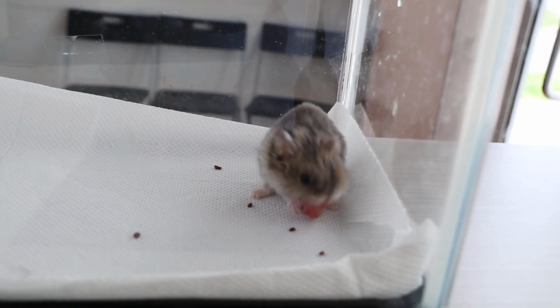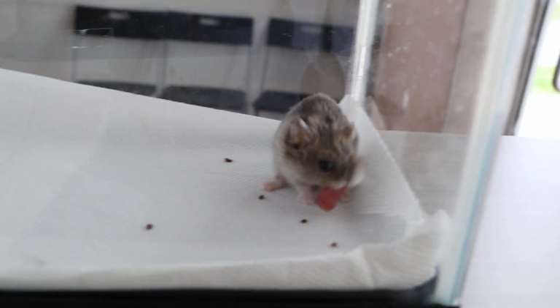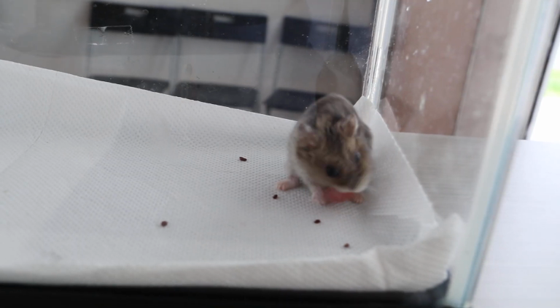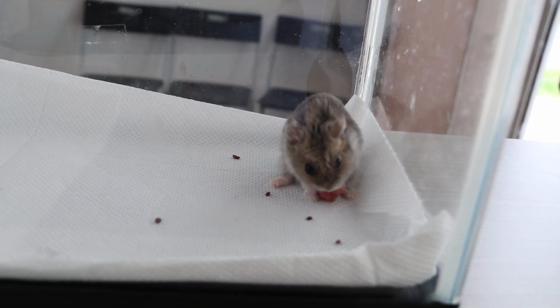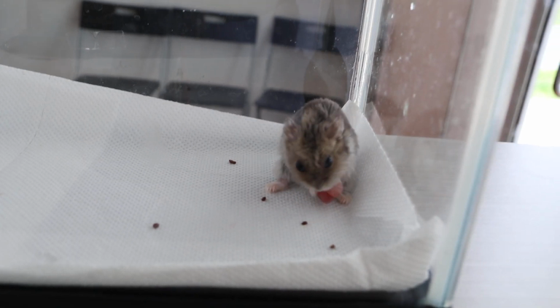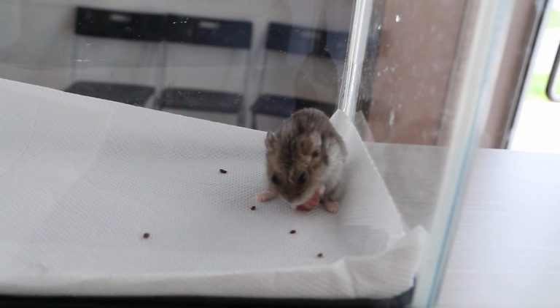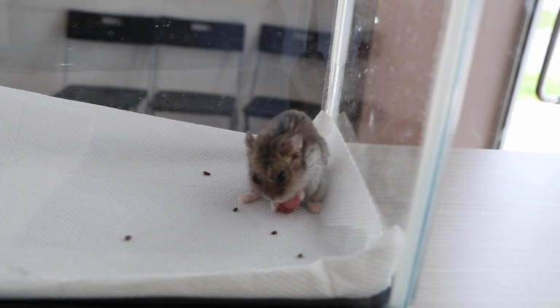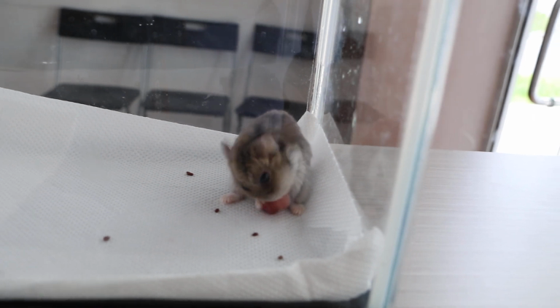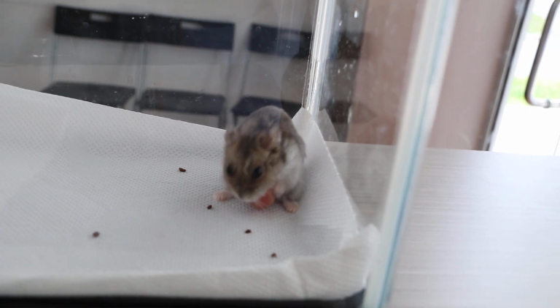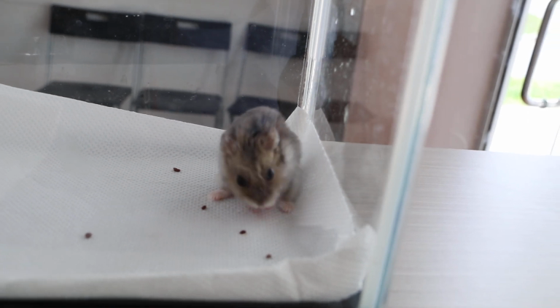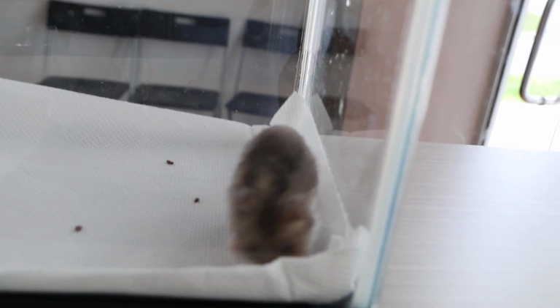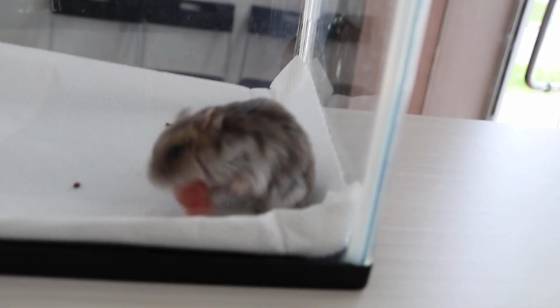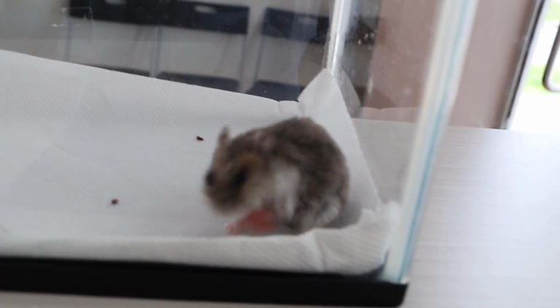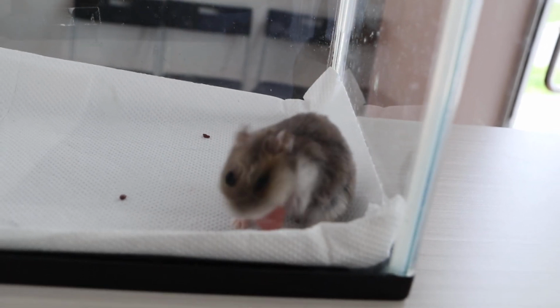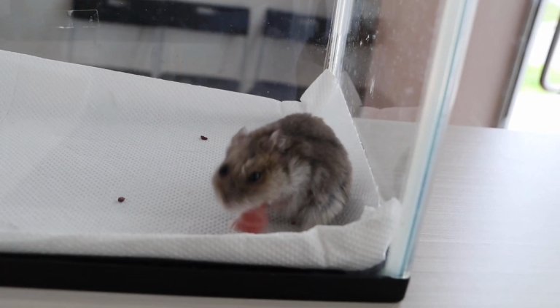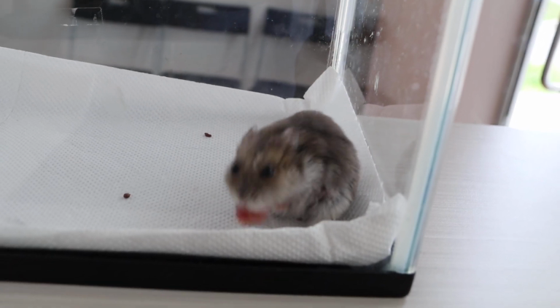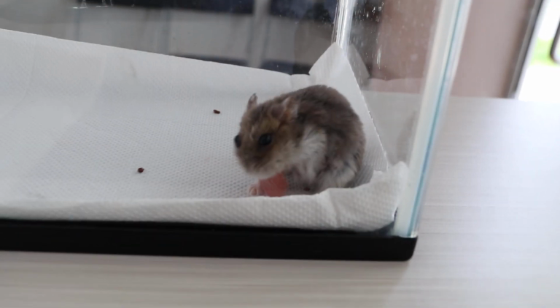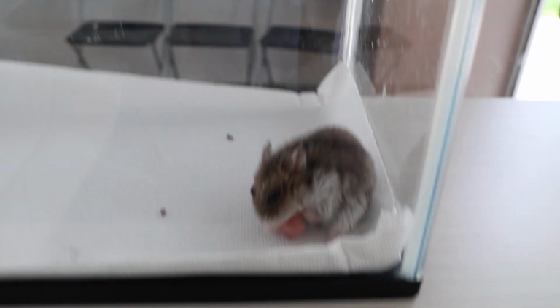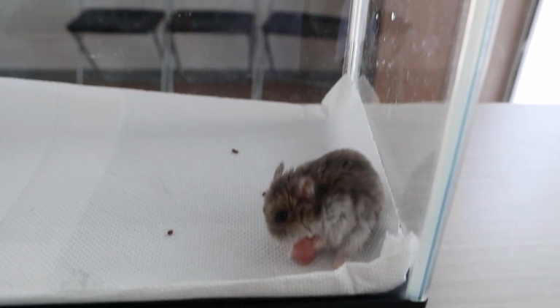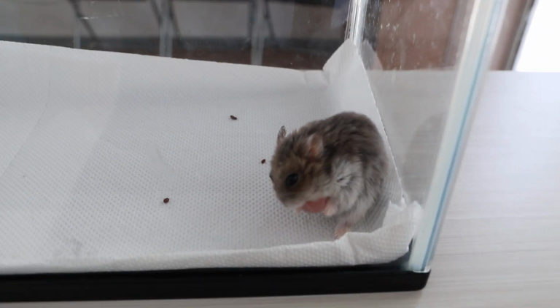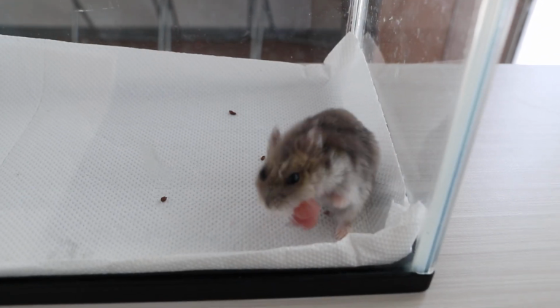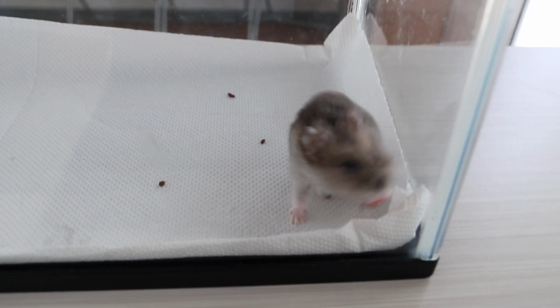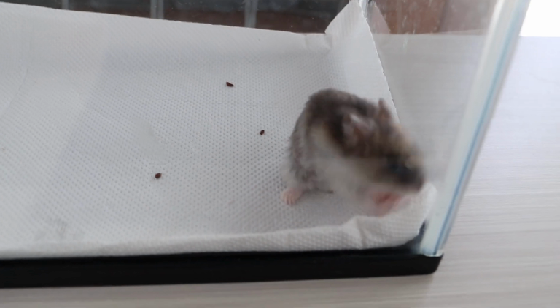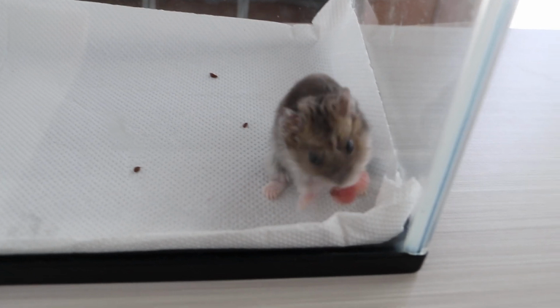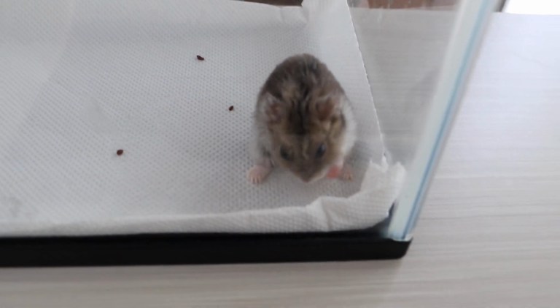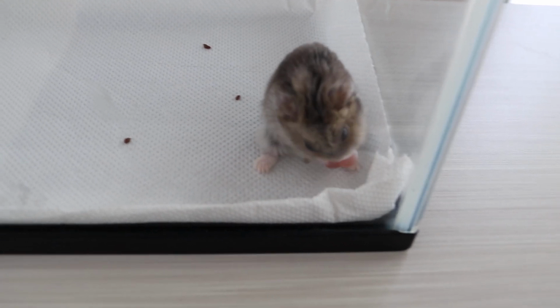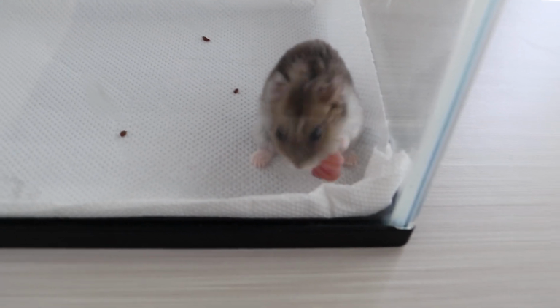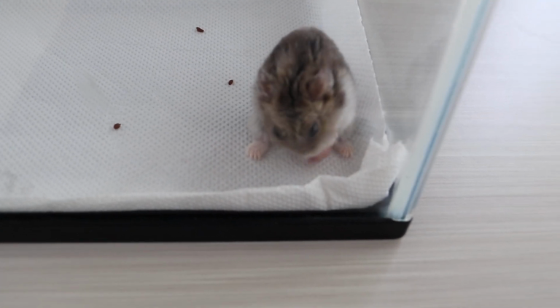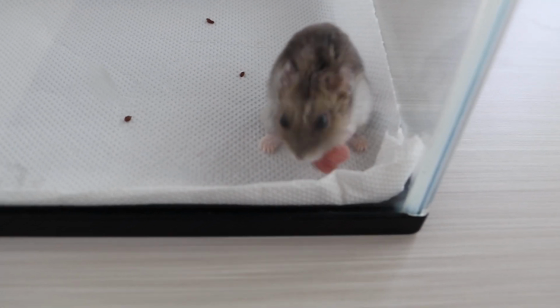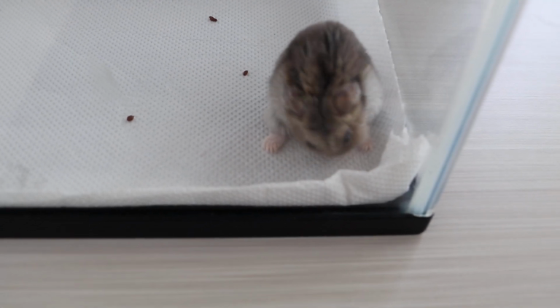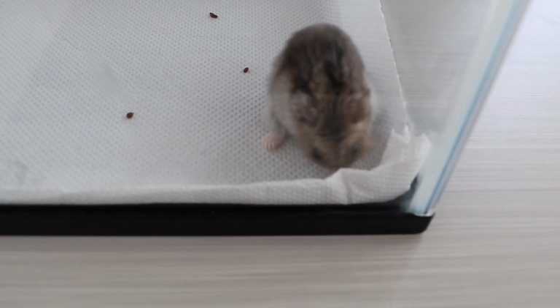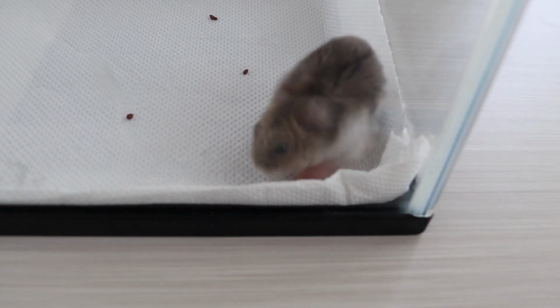So this is a case of an everted cheek pouch on the left side of a one-year-old dwarf hamster.